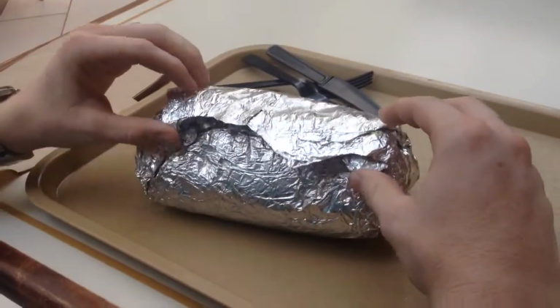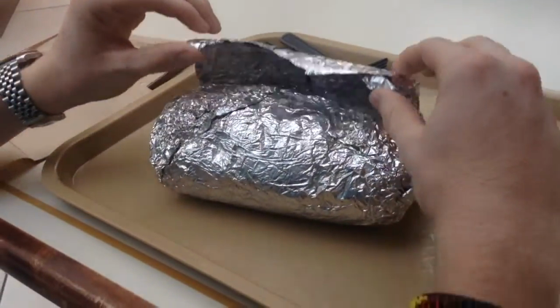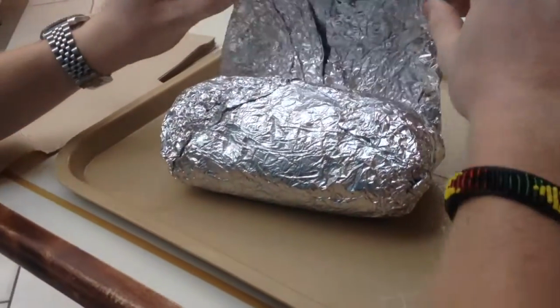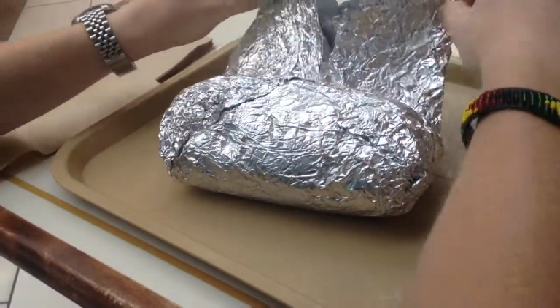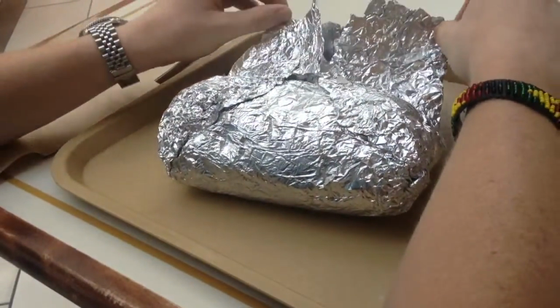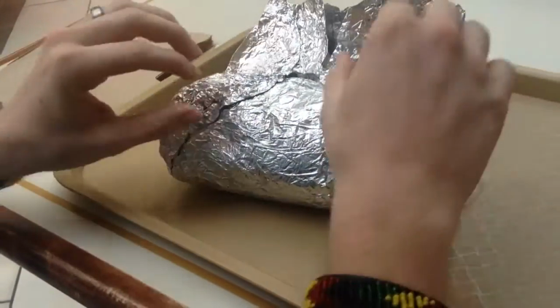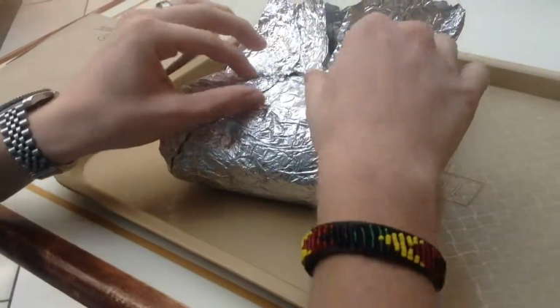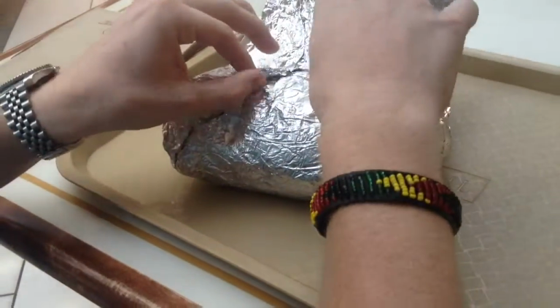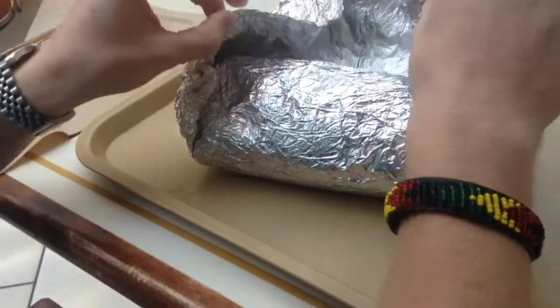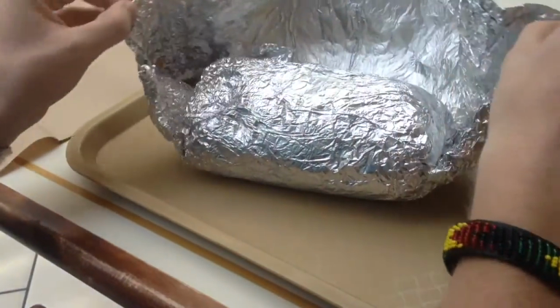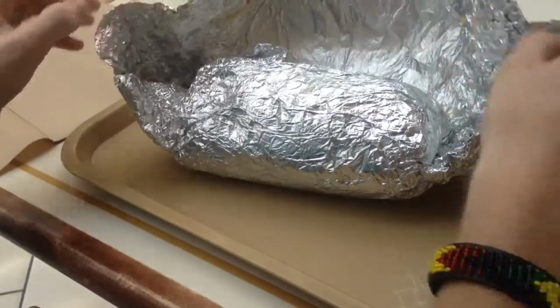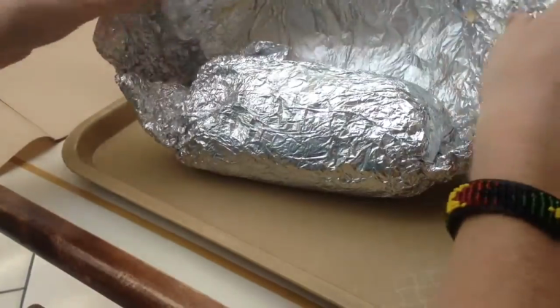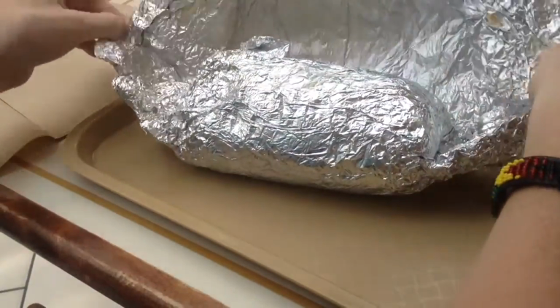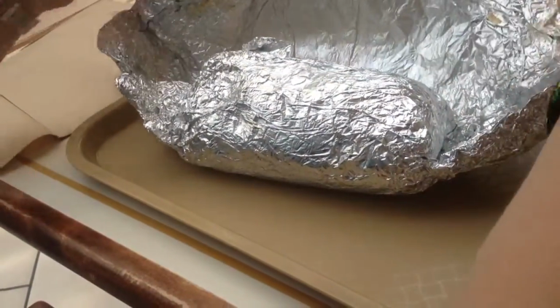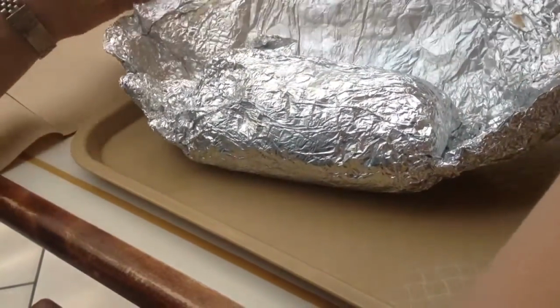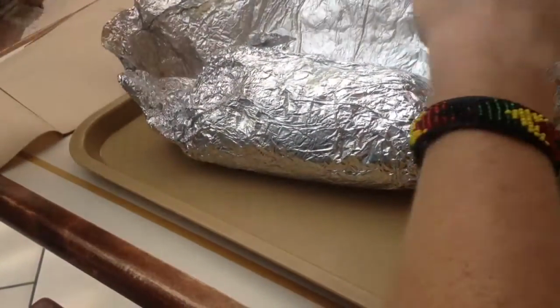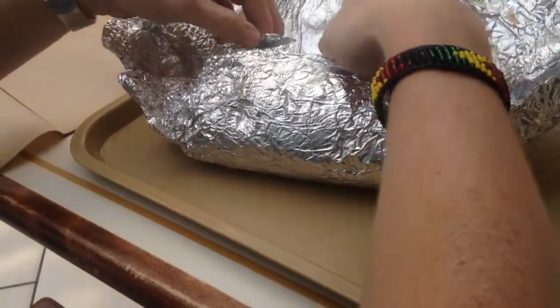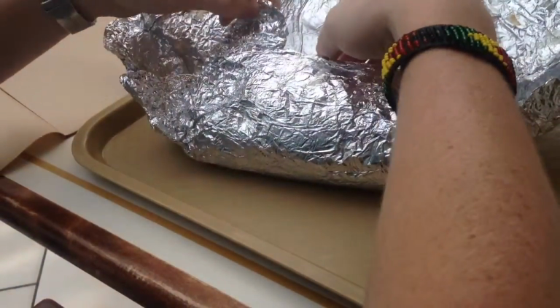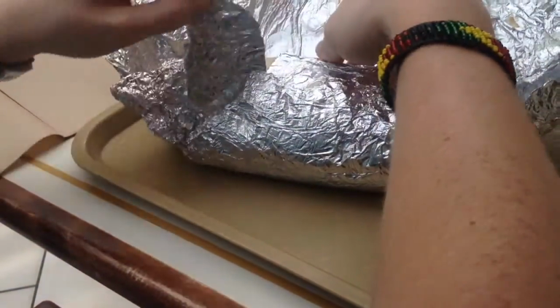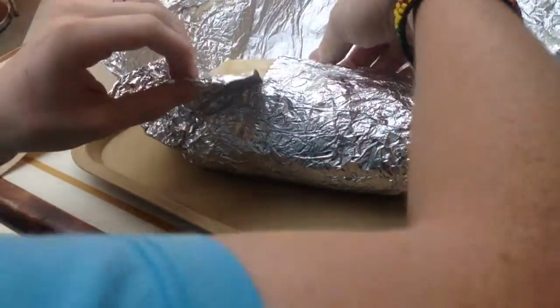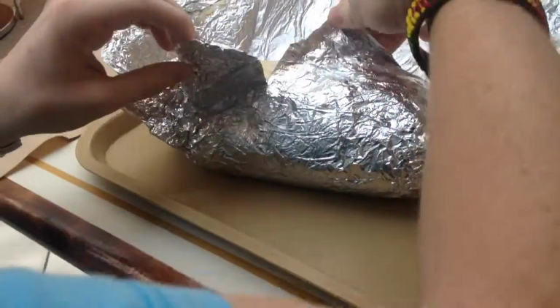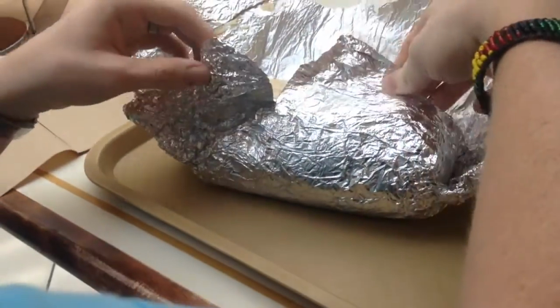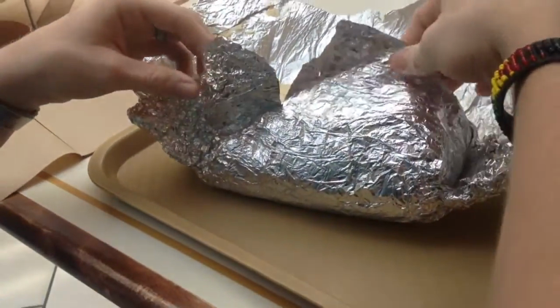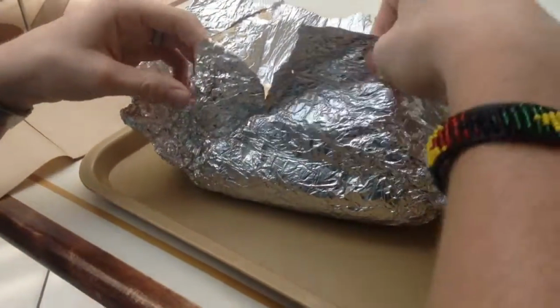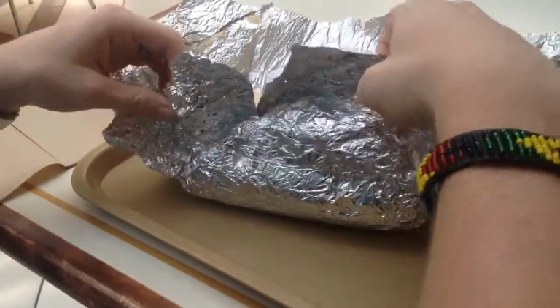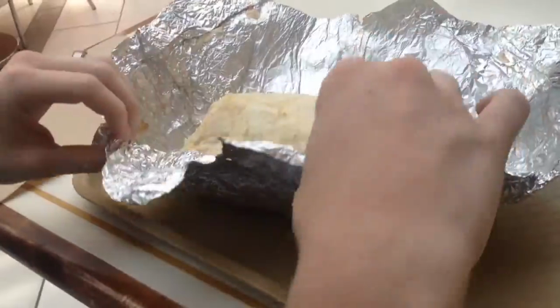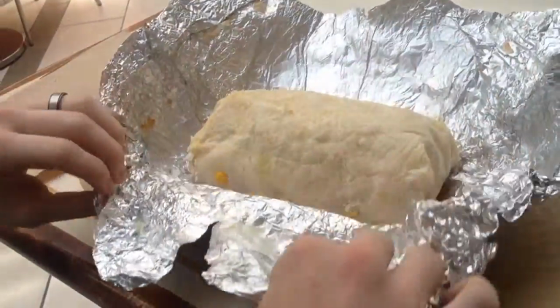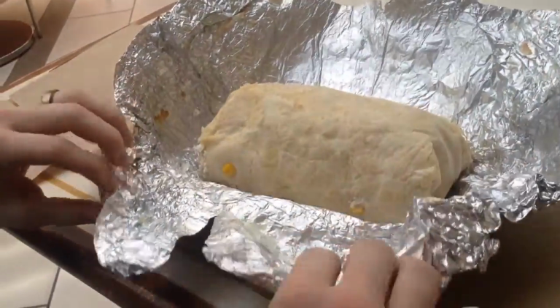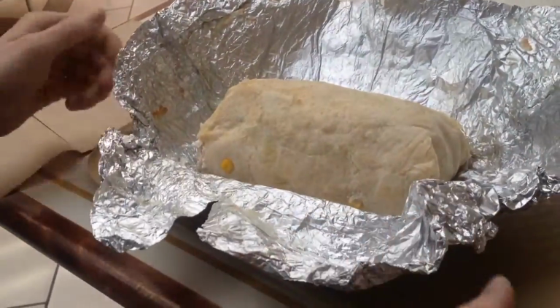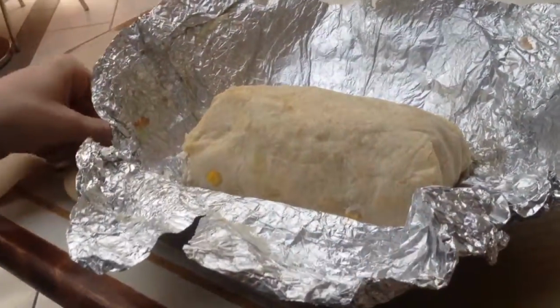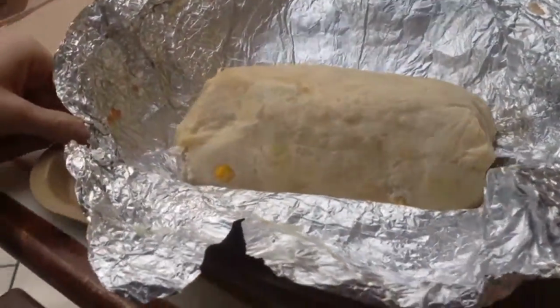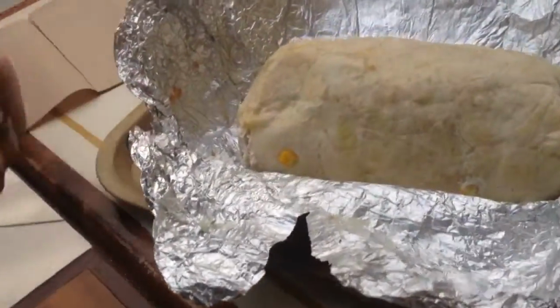We got a nice aluminum foil wrapping. The whole thing comes together in literally this bullet of flavor.